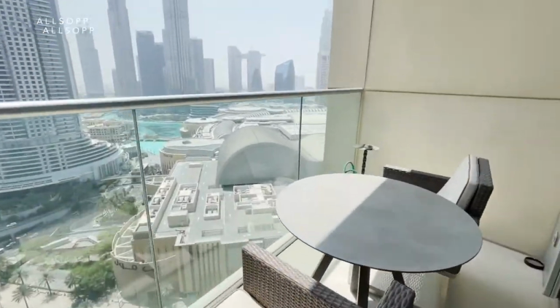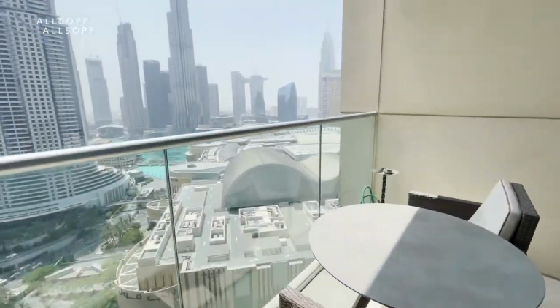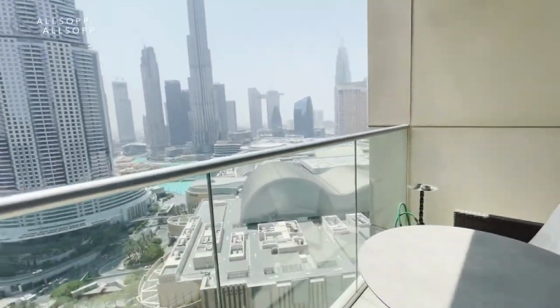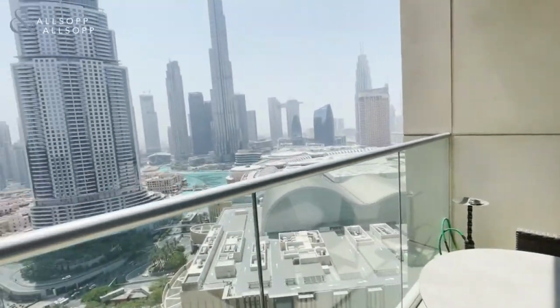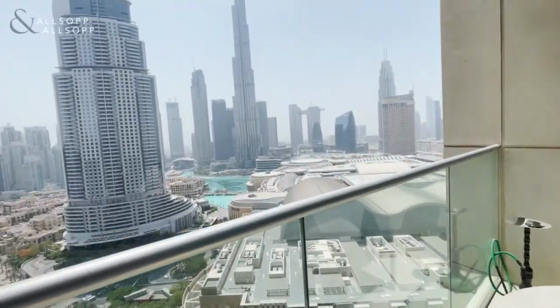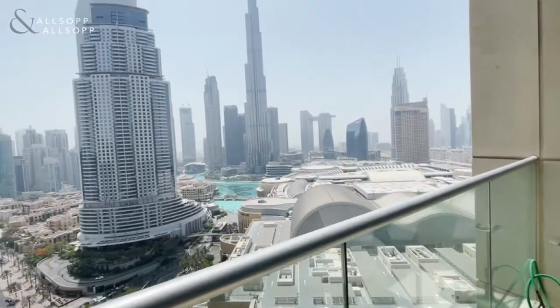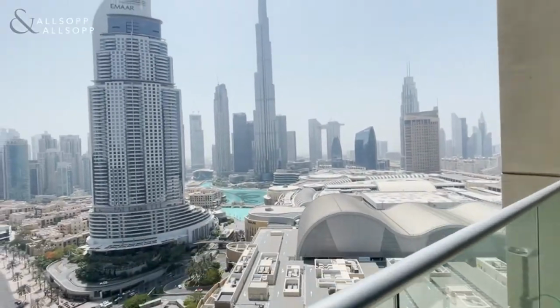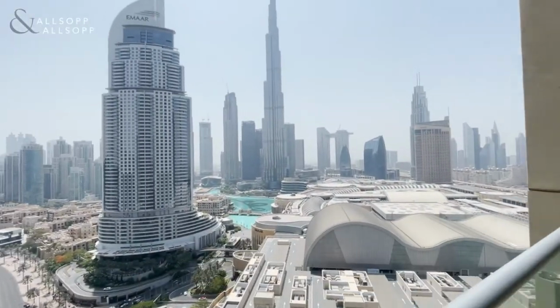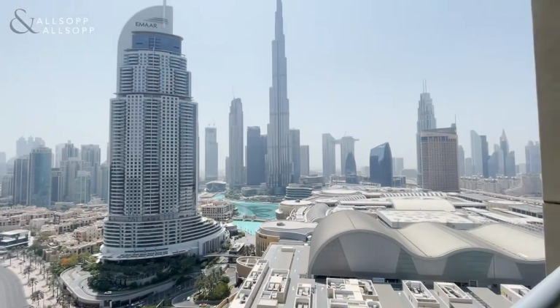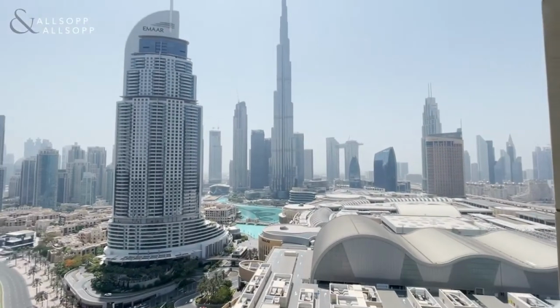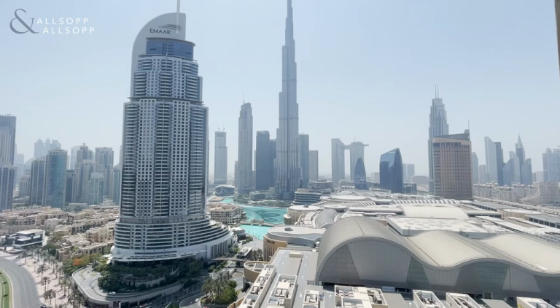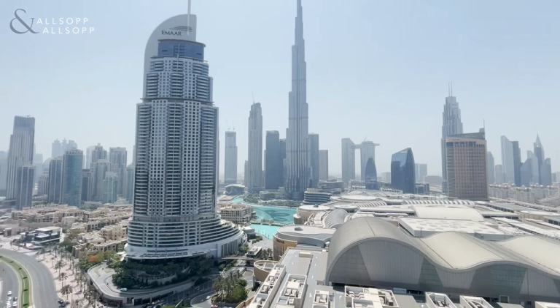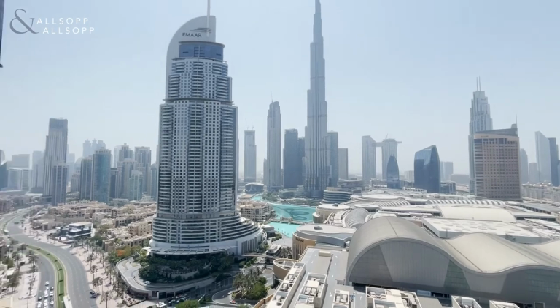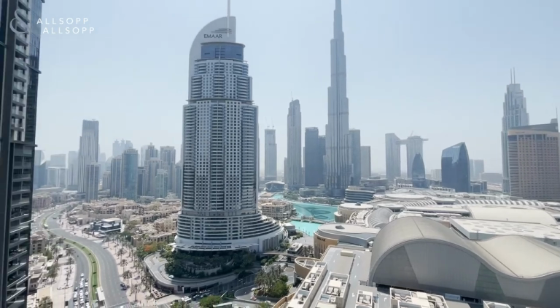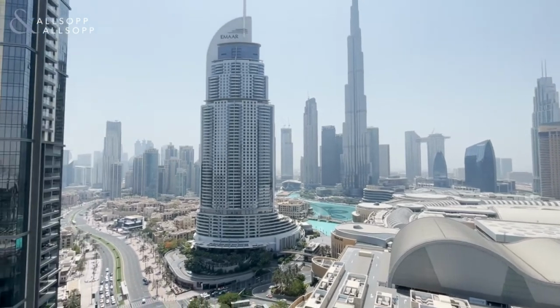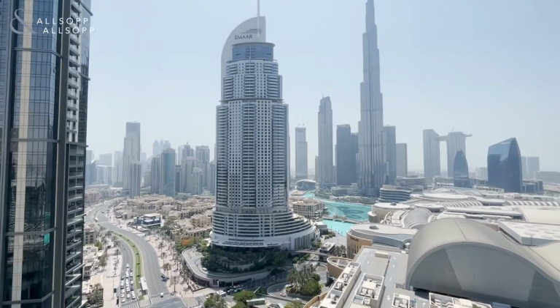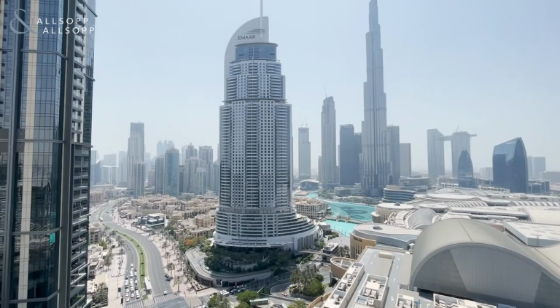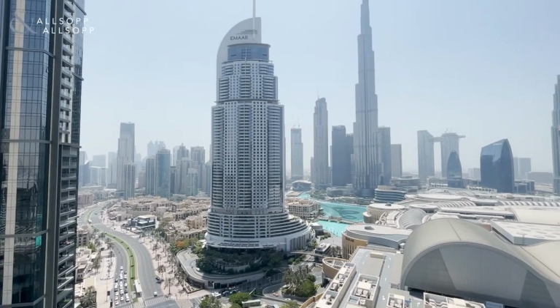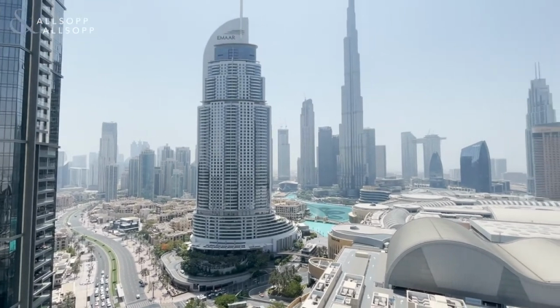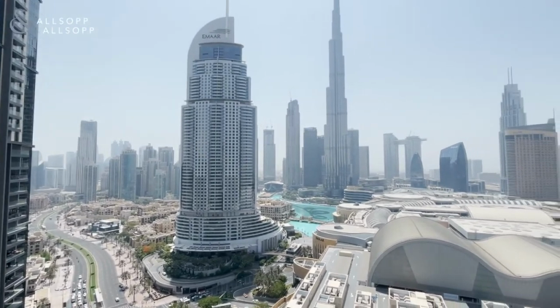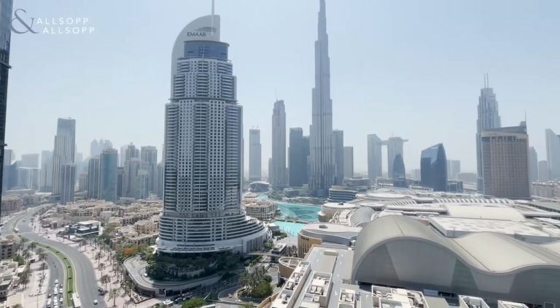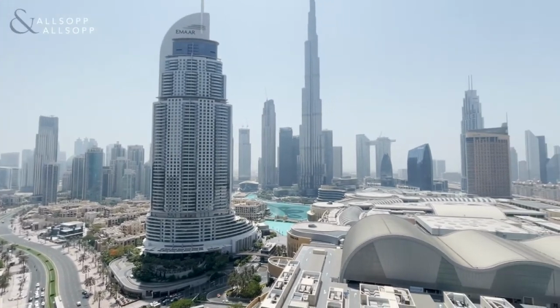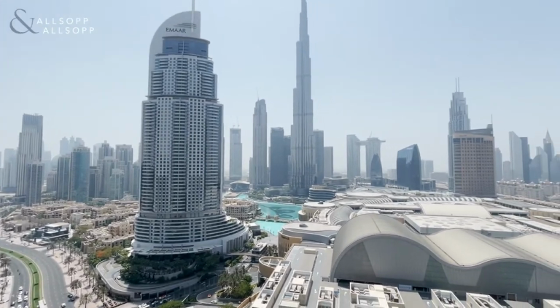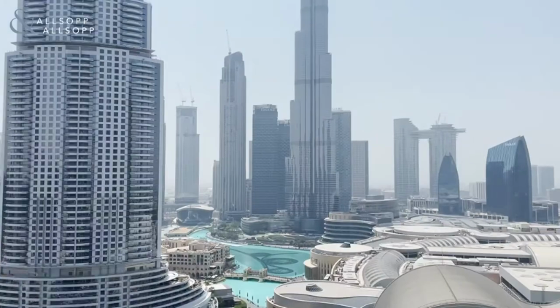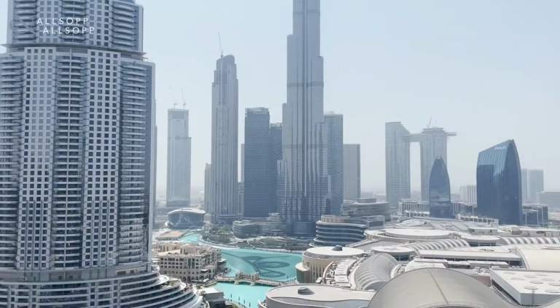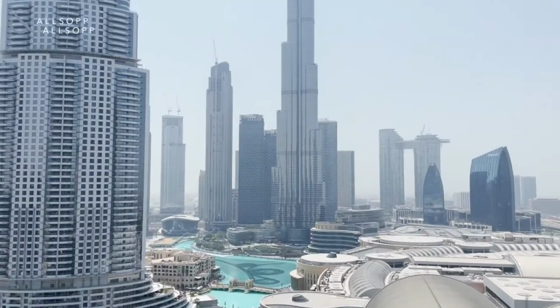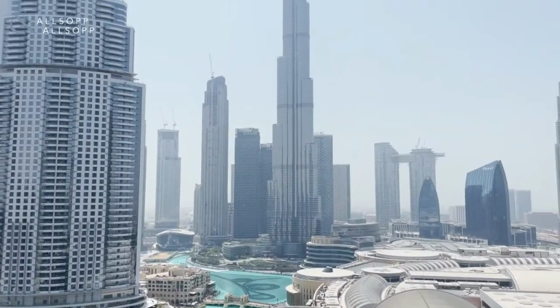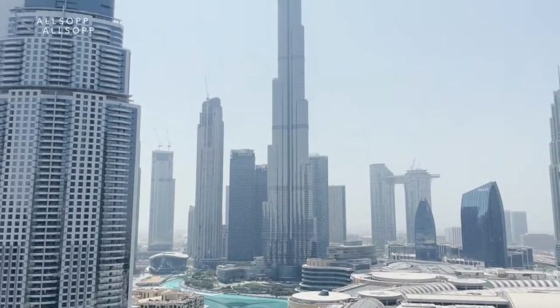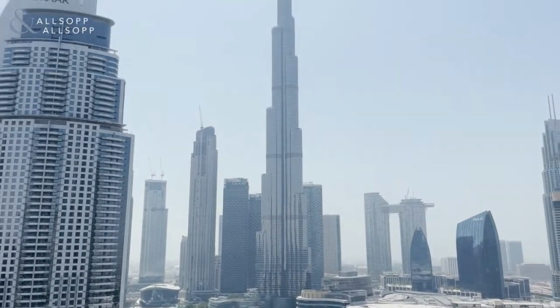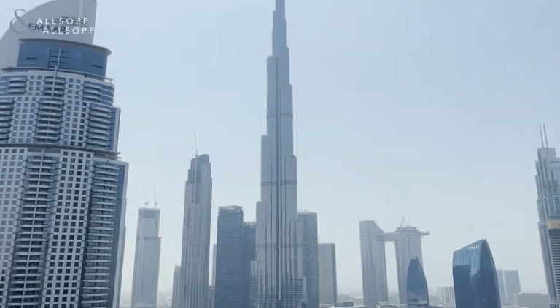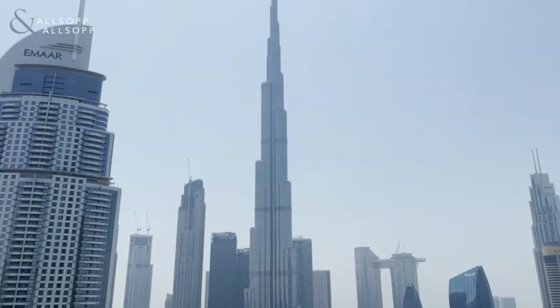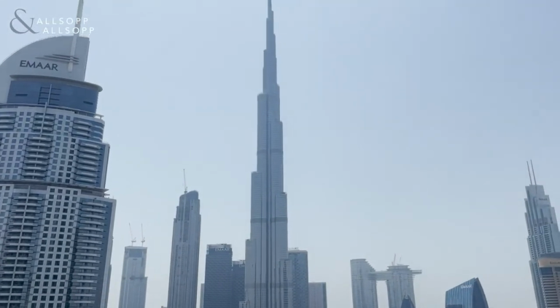And the balcony with the view — overlooking the mall foyer and Fountain View.